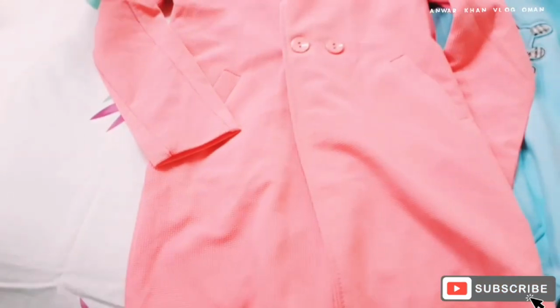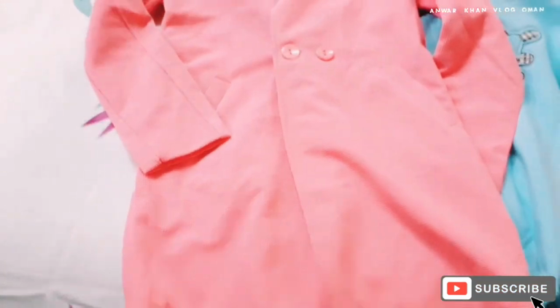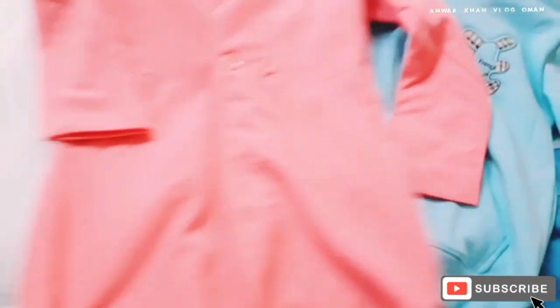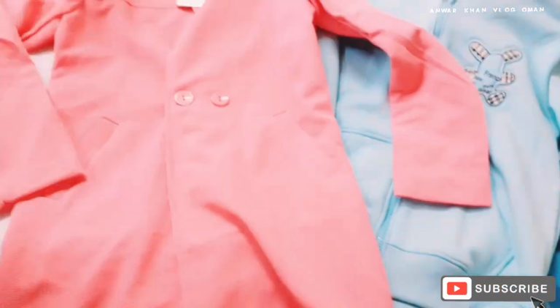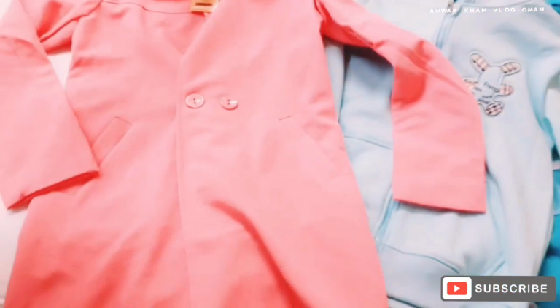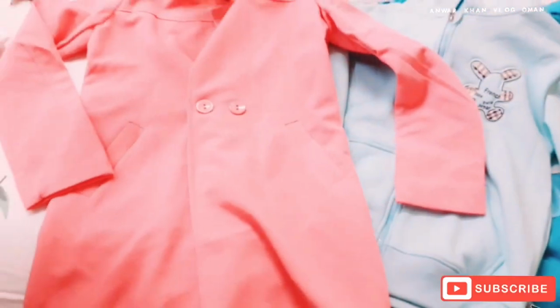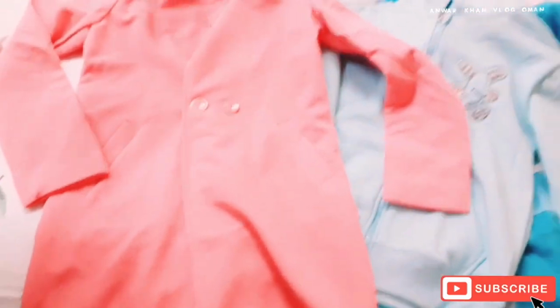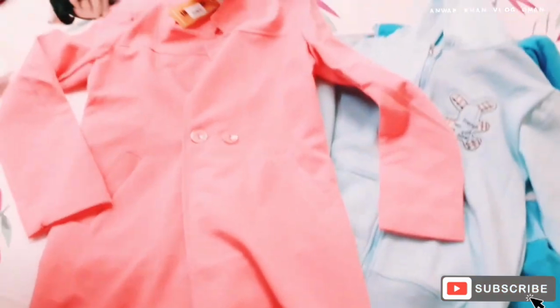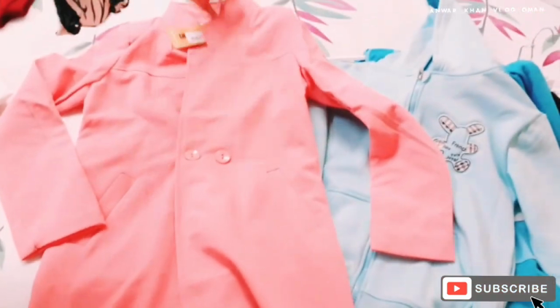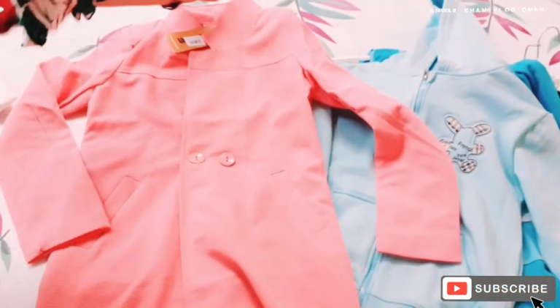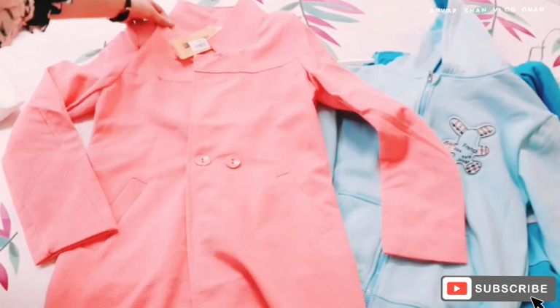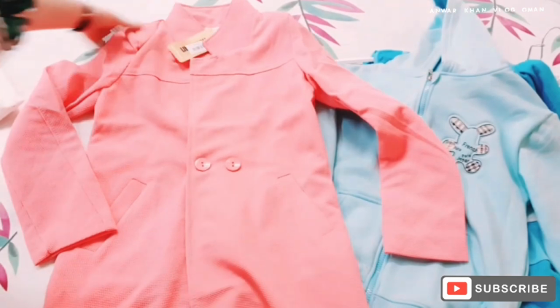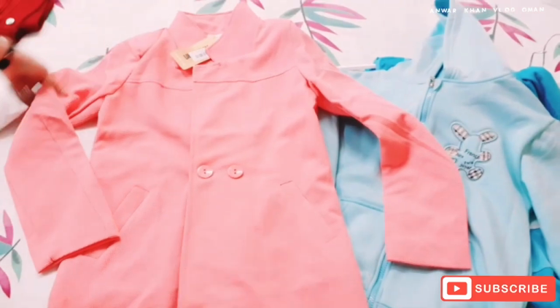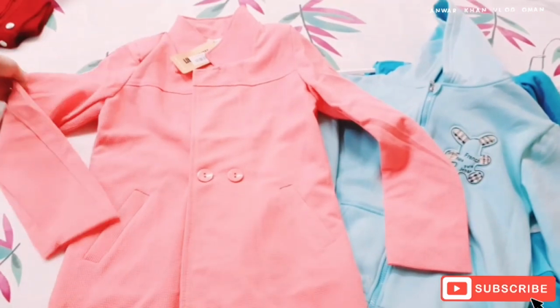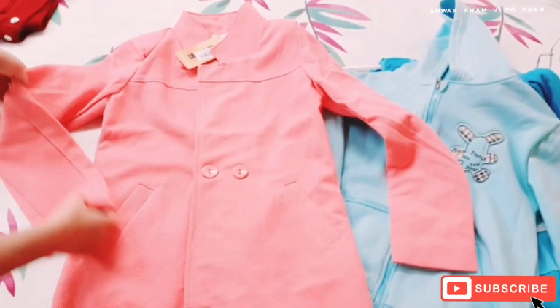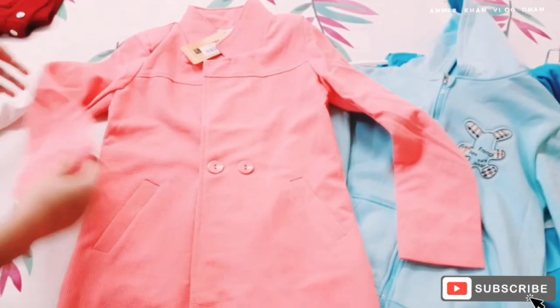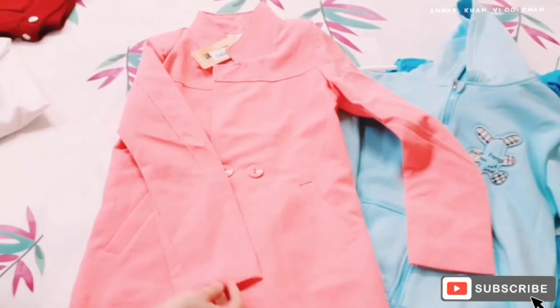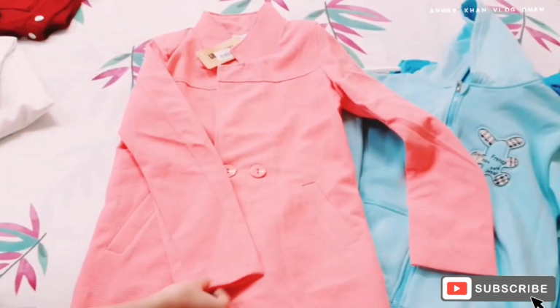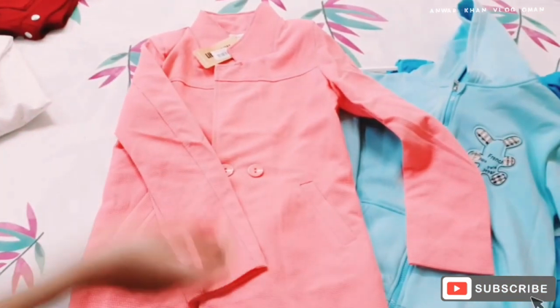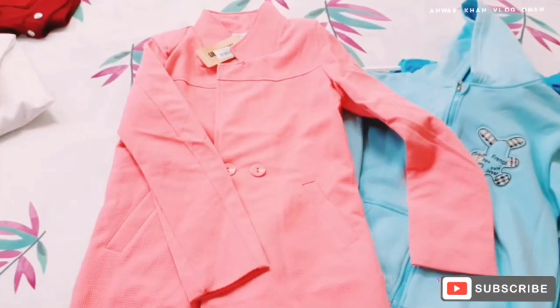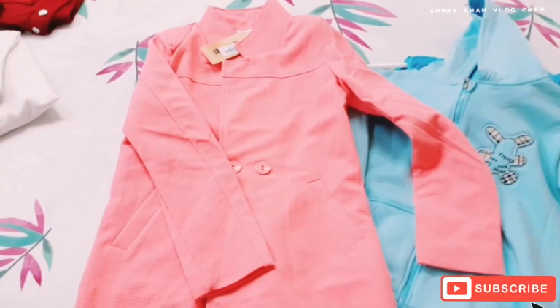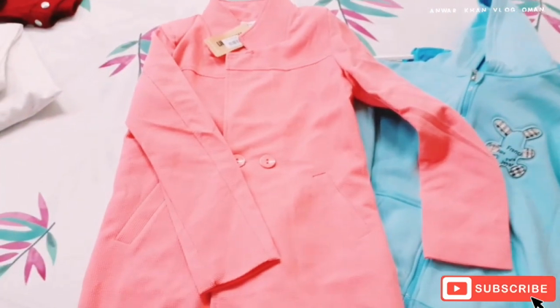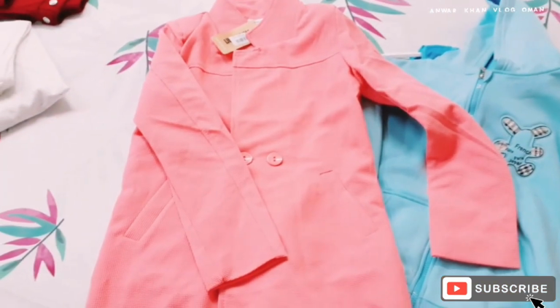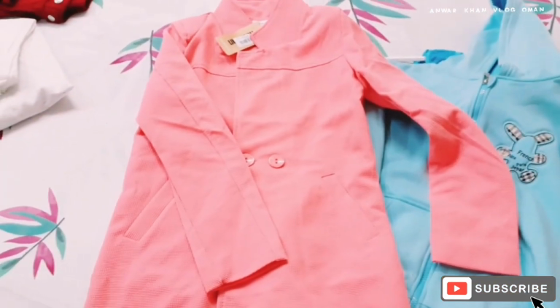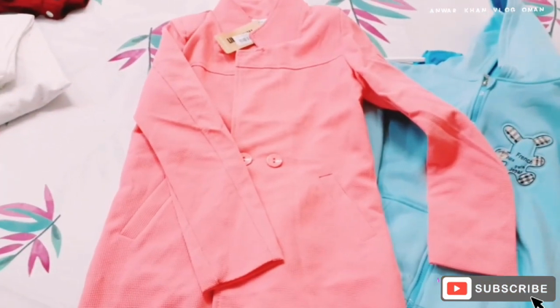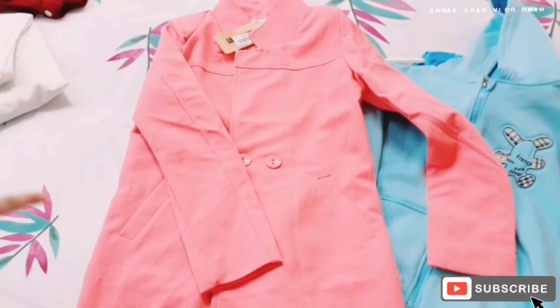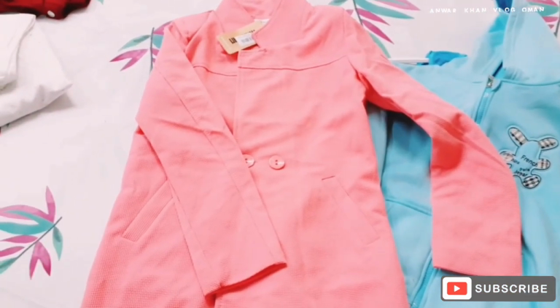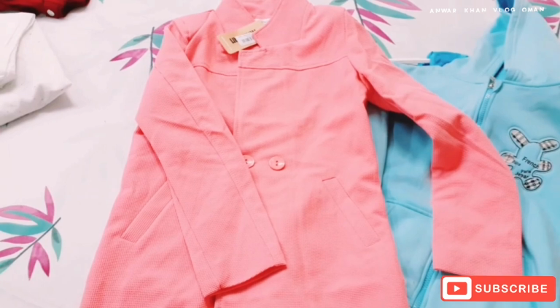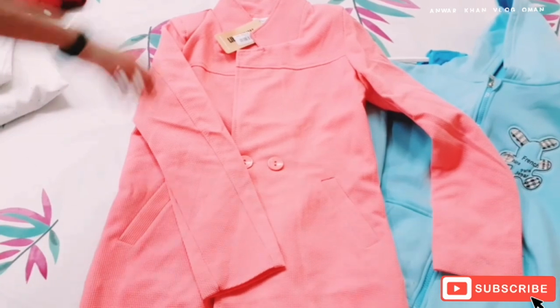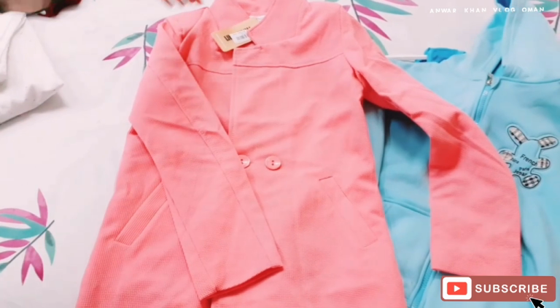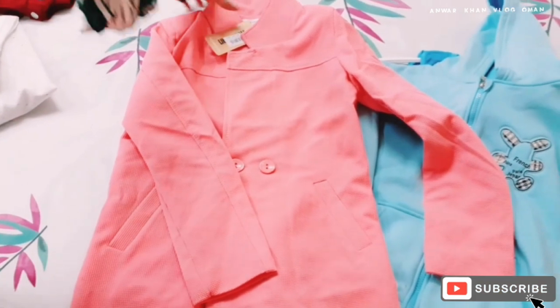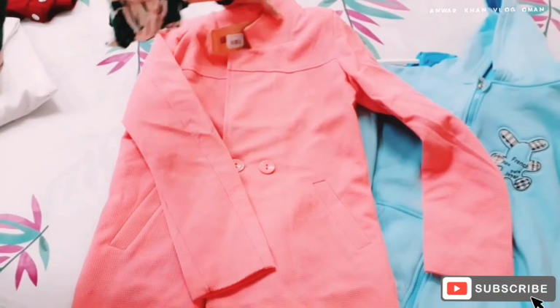Here you can see this is a beautiful coat. It is for Inna. Inna has liked it, and with it I have also chosen a pant.